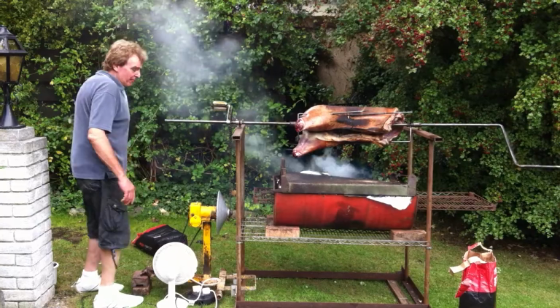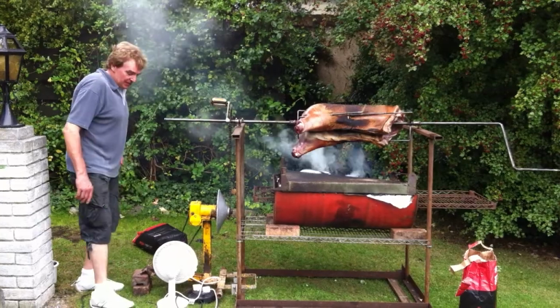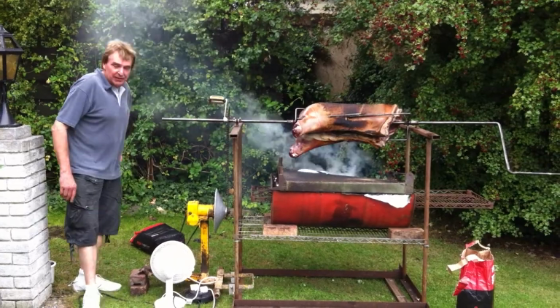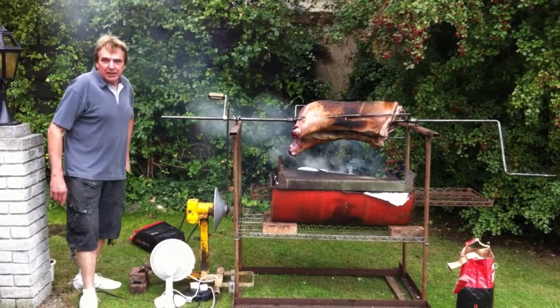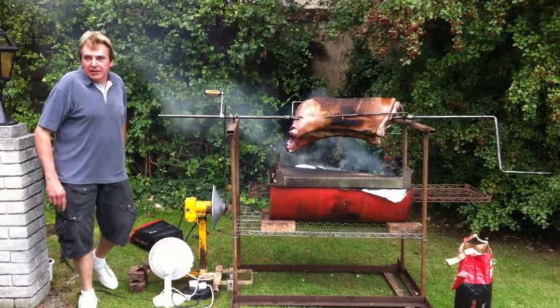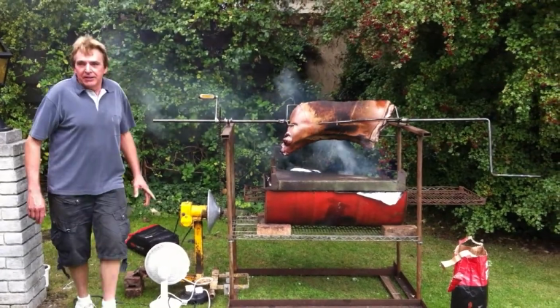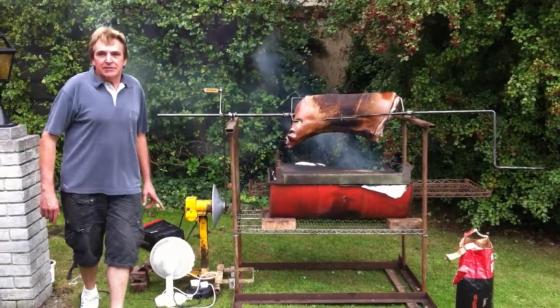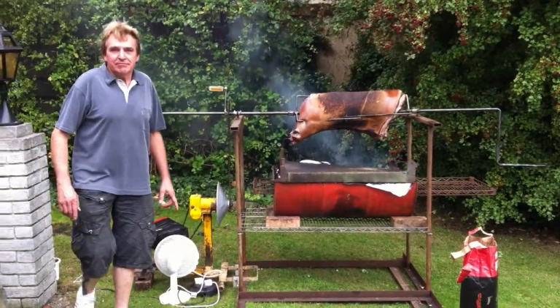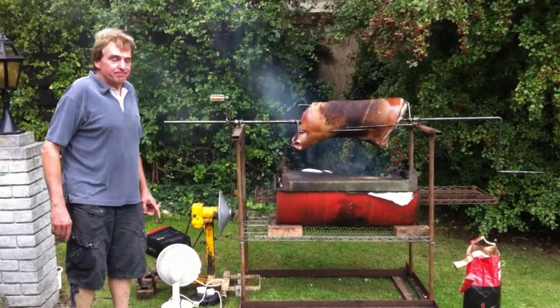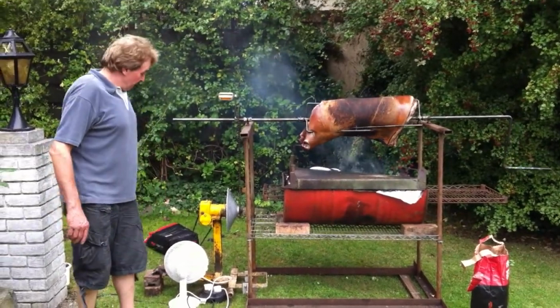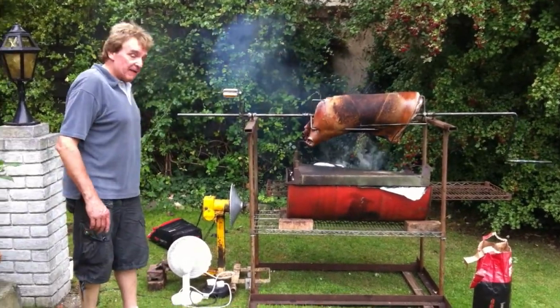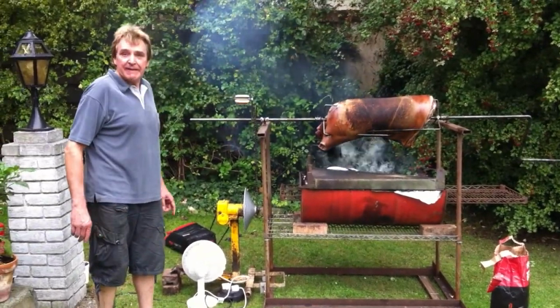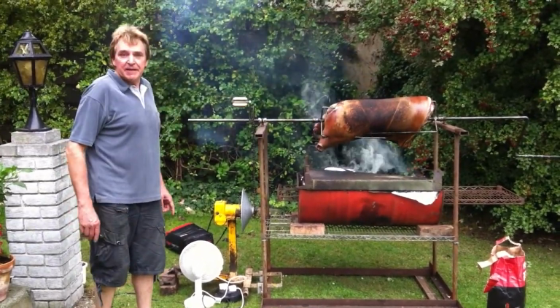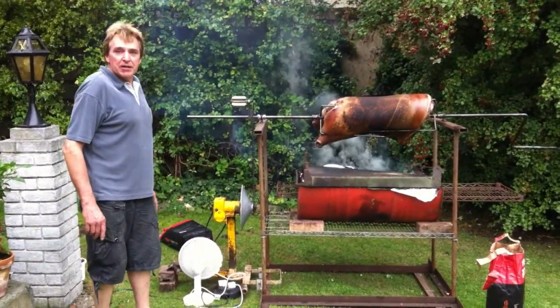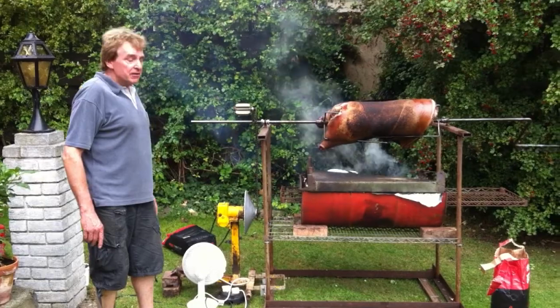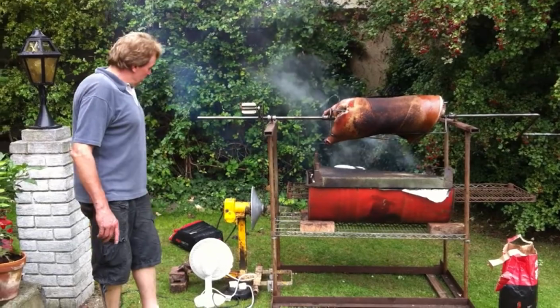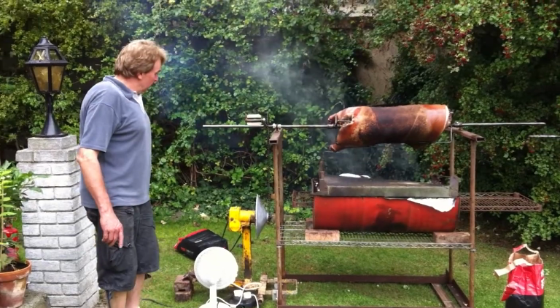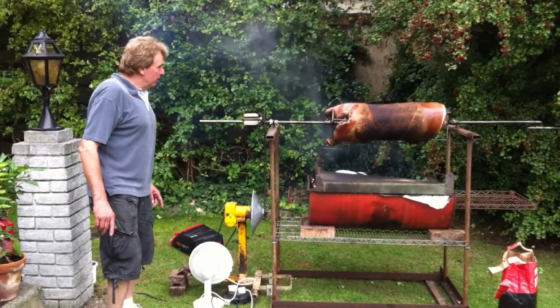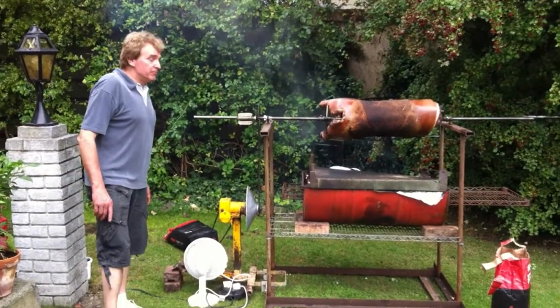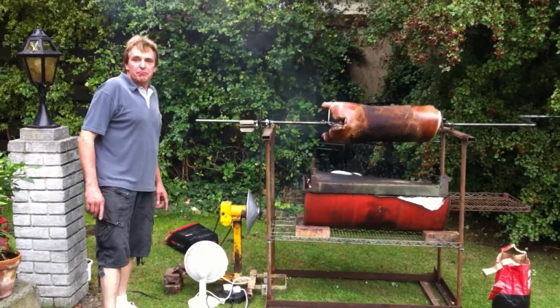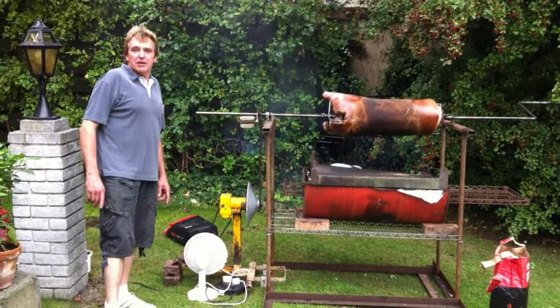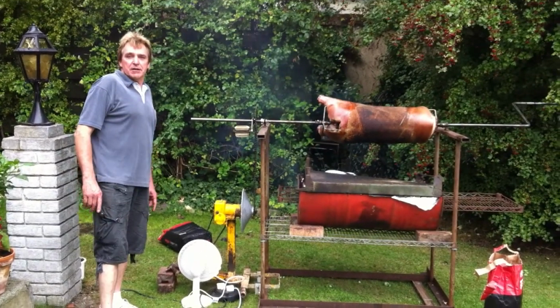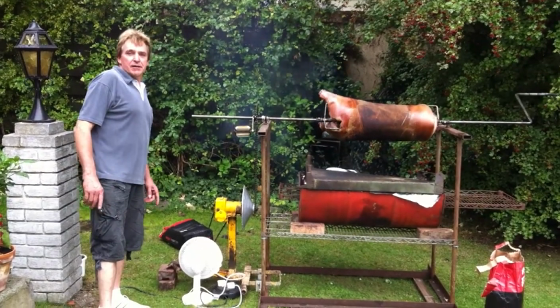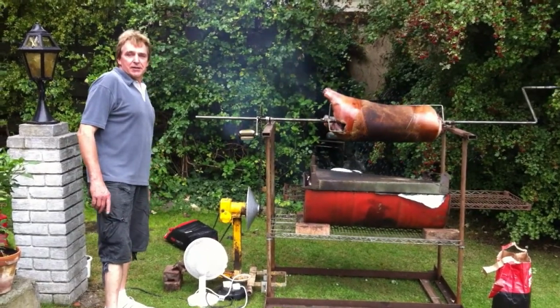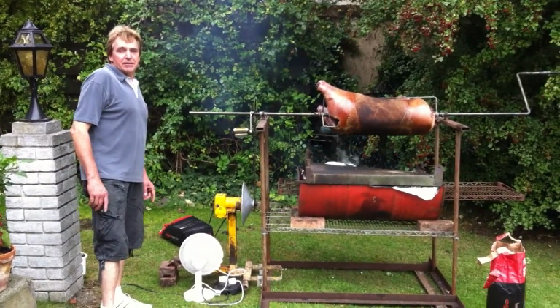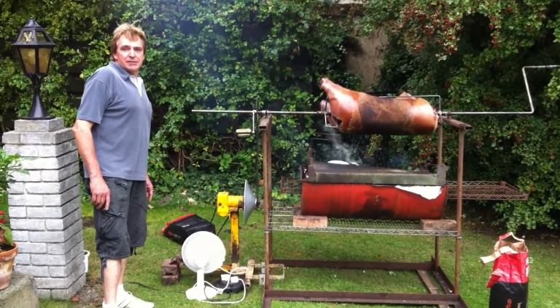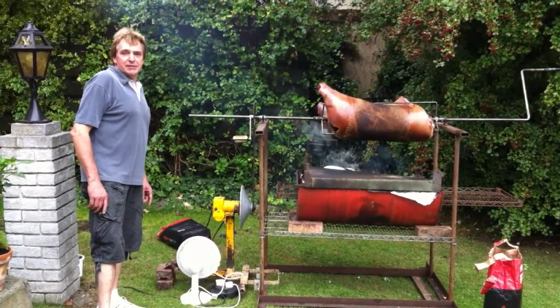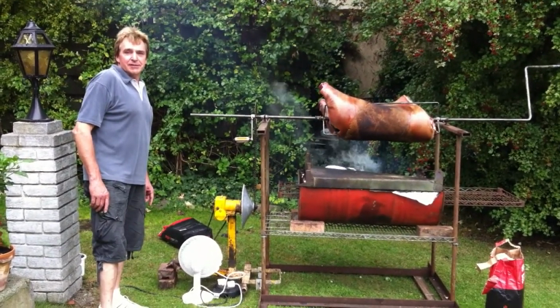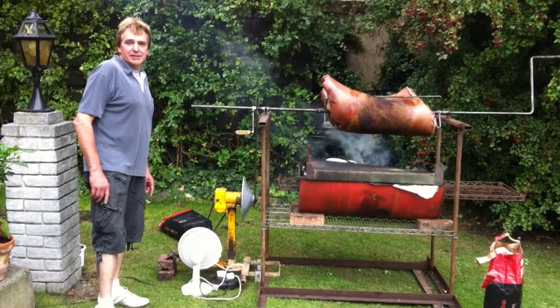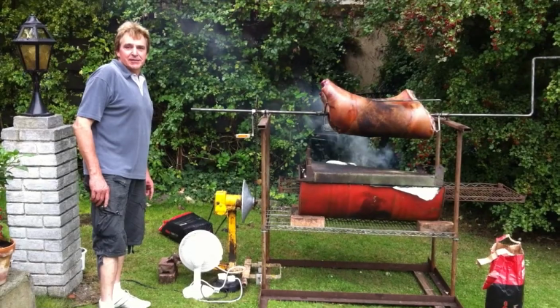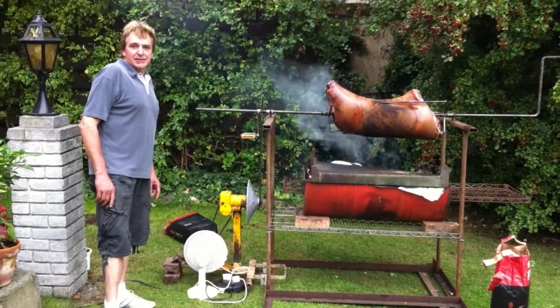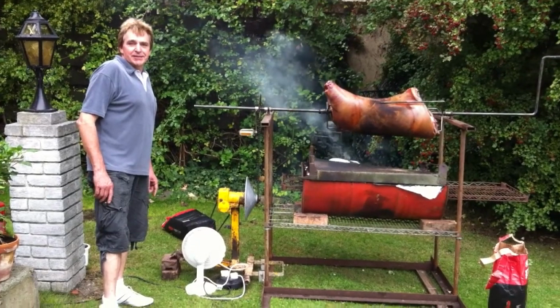Tell them about everything. So we're now rolling at the preparation for the Il Pai Progressive Party. Here we have Bob with his rotating spit.